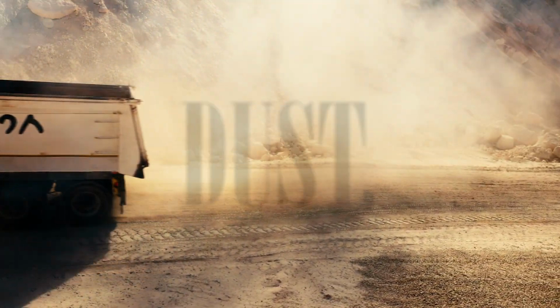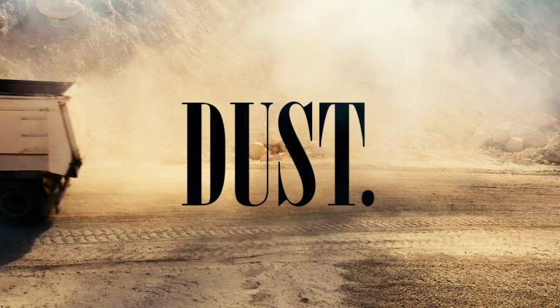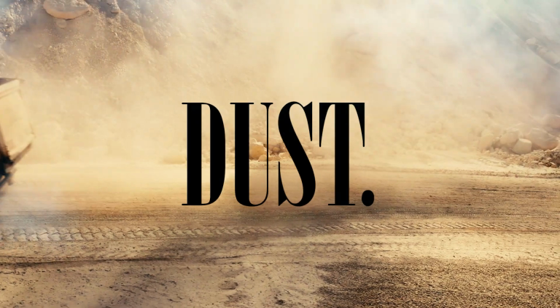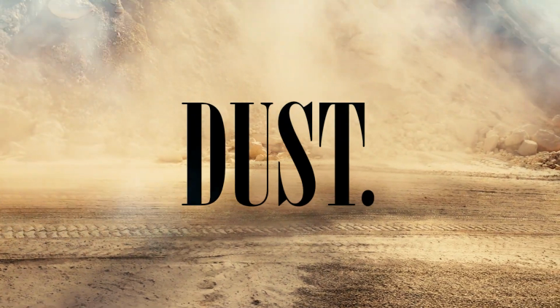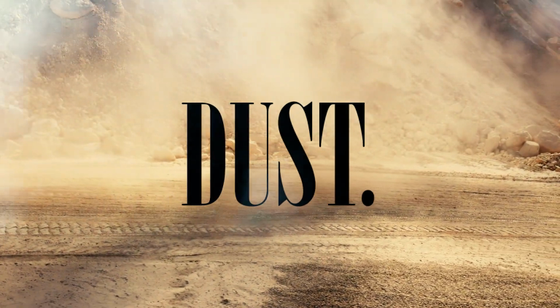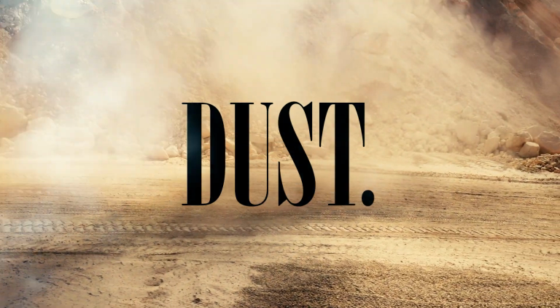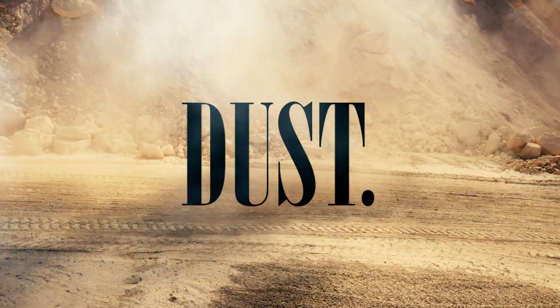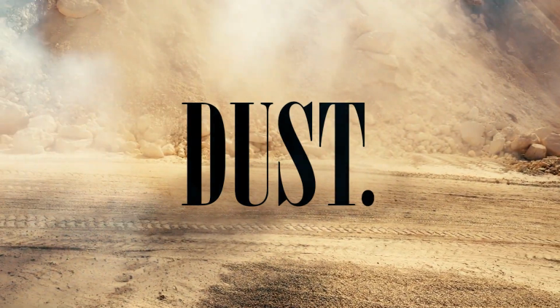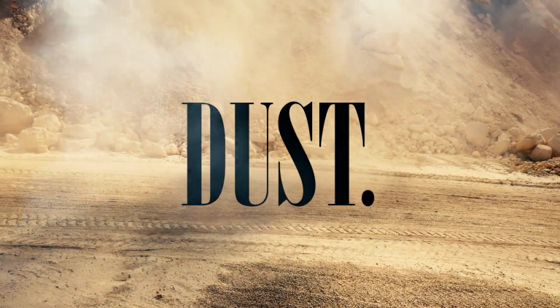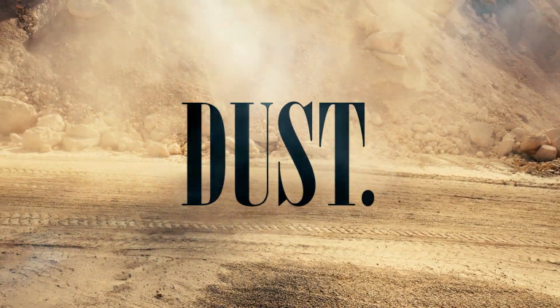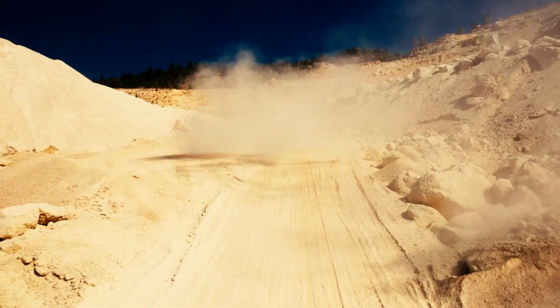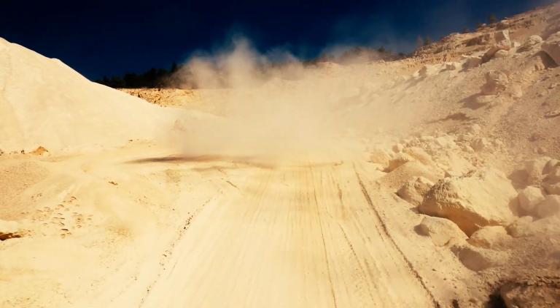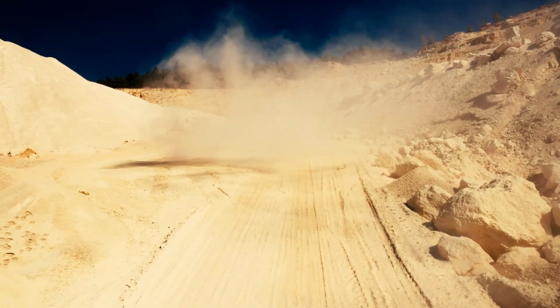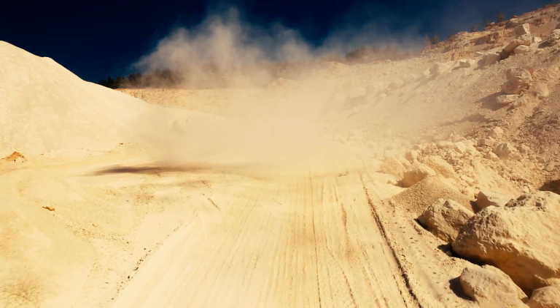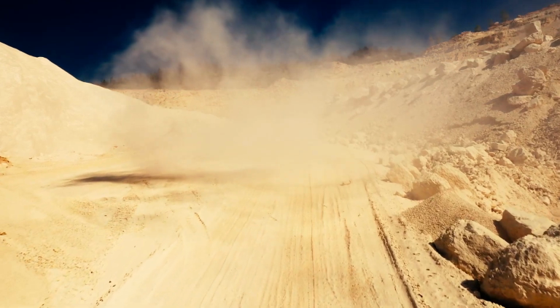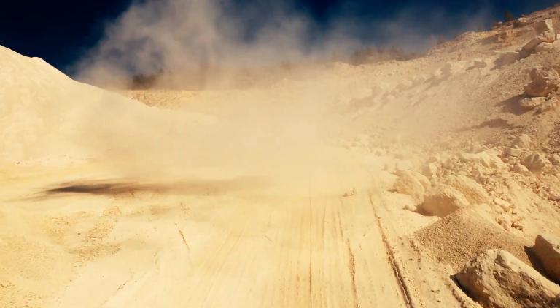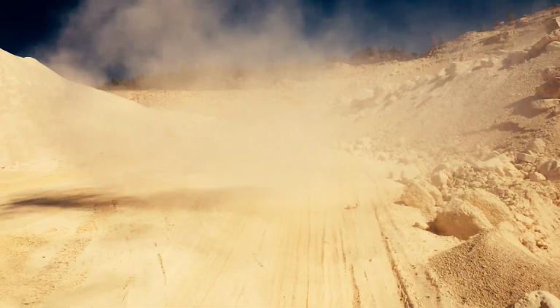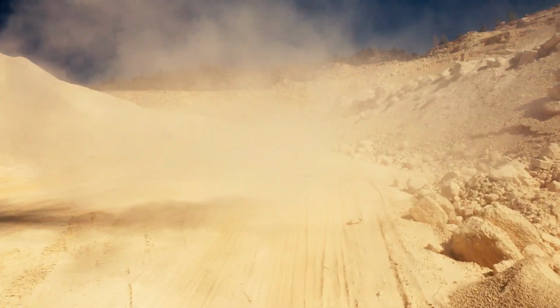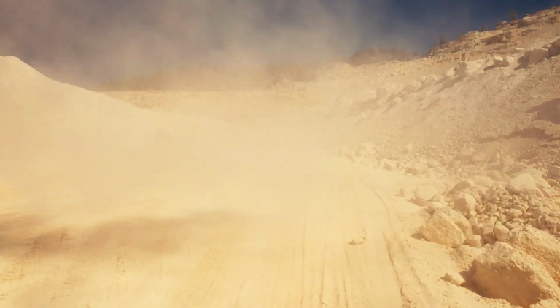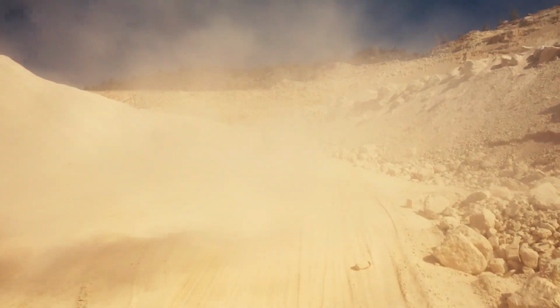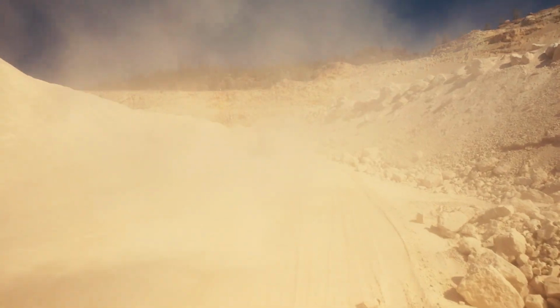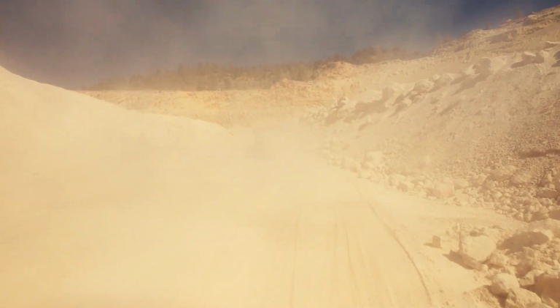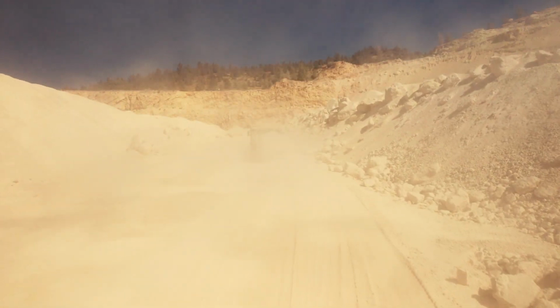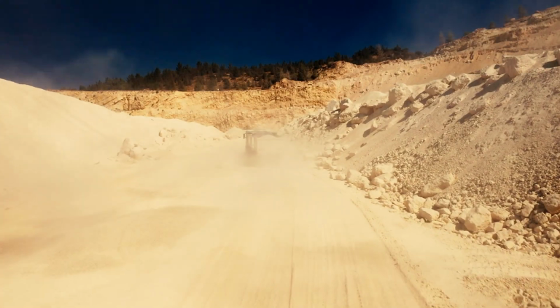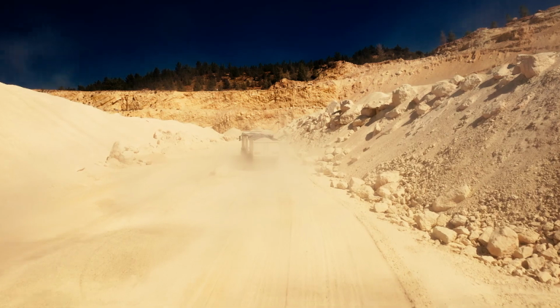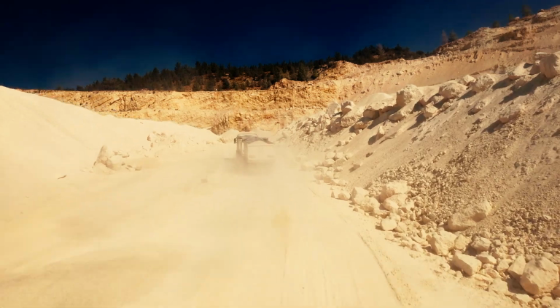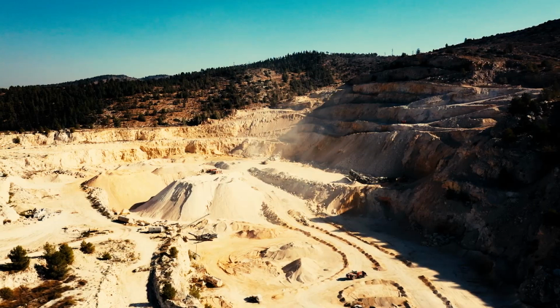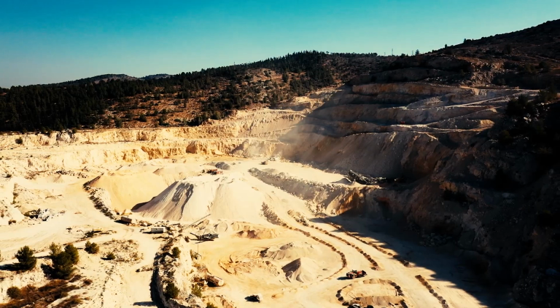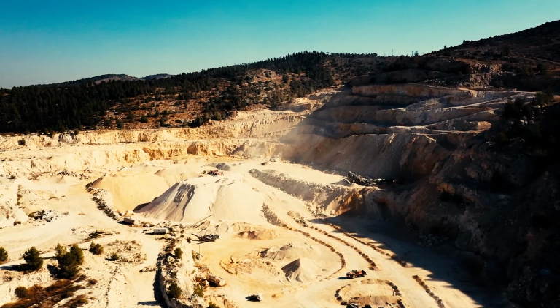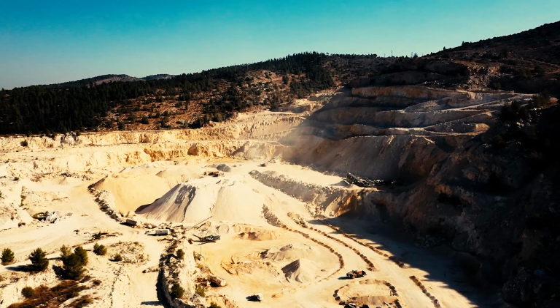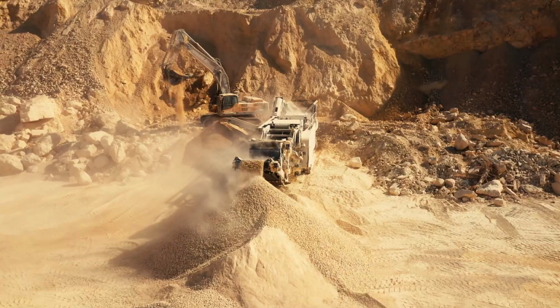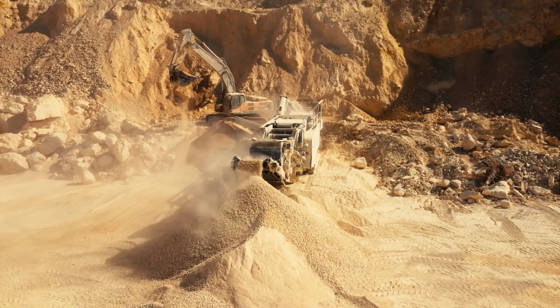Dust — the number one enemy of every mine or quarry owner. For decades, hardworking men have been trying to put an end to this ecological hazard, which is affecting the public health in towns in proximity and of the workers themselves.